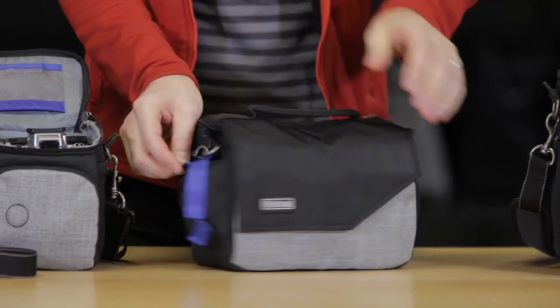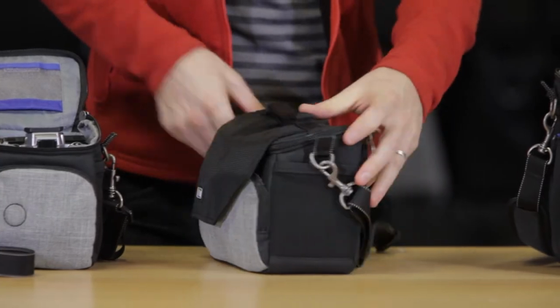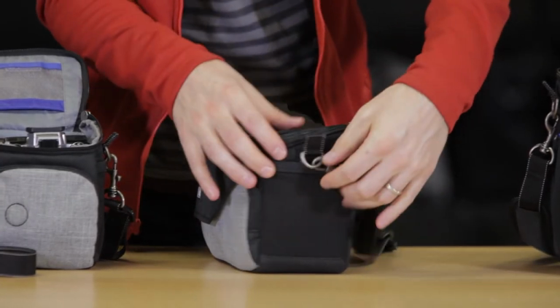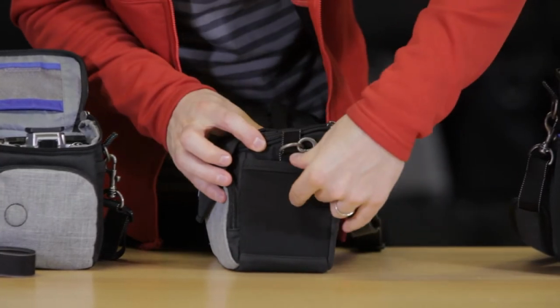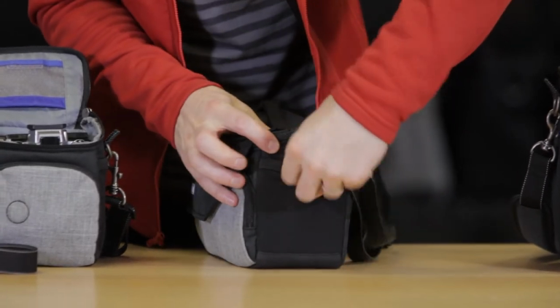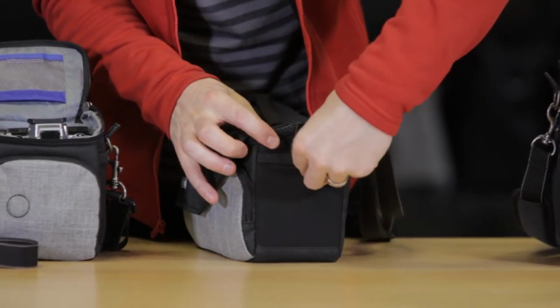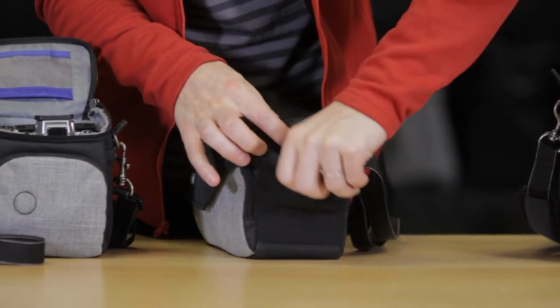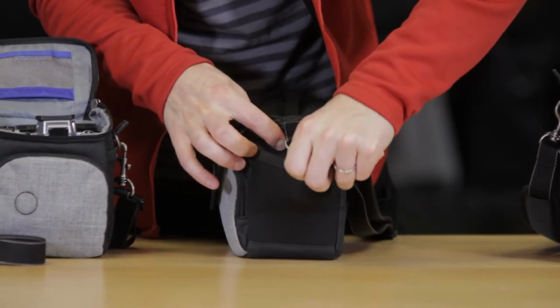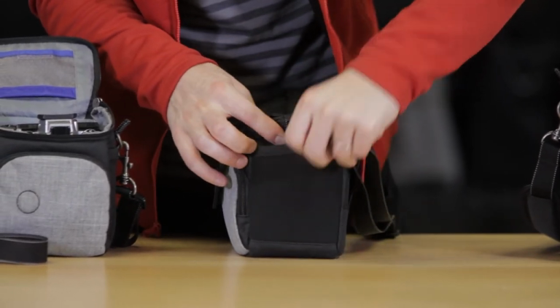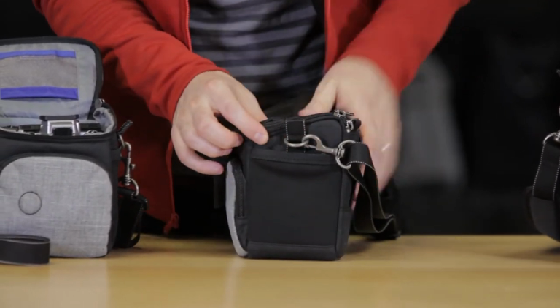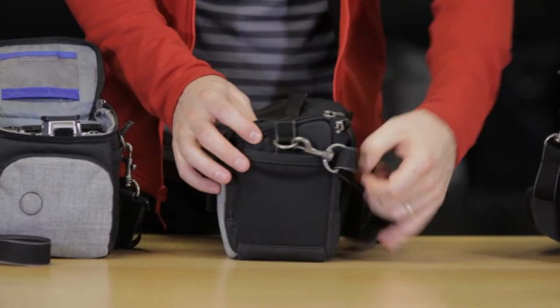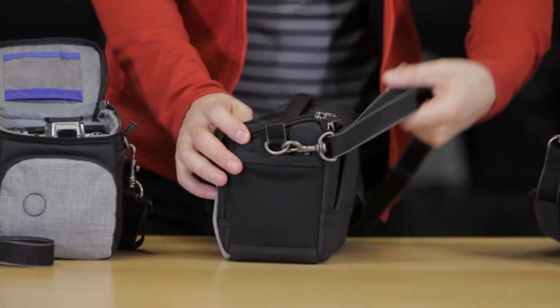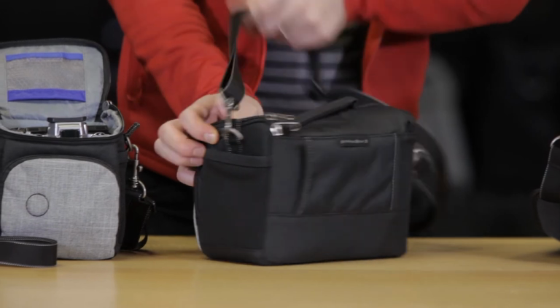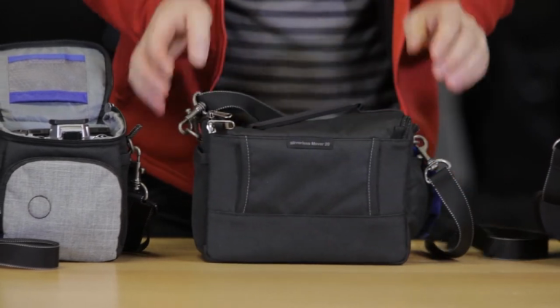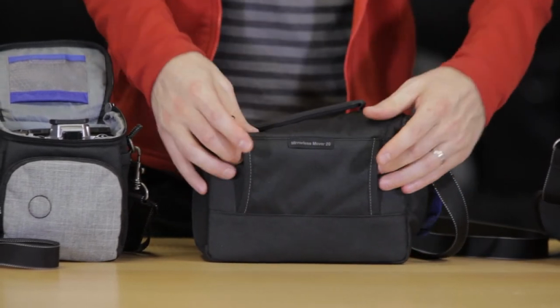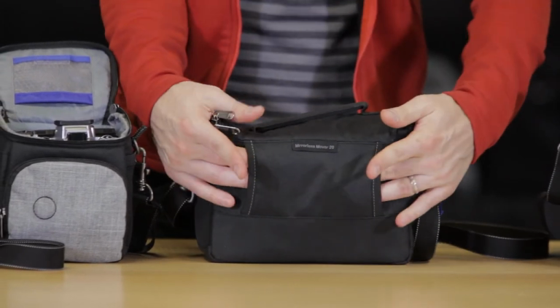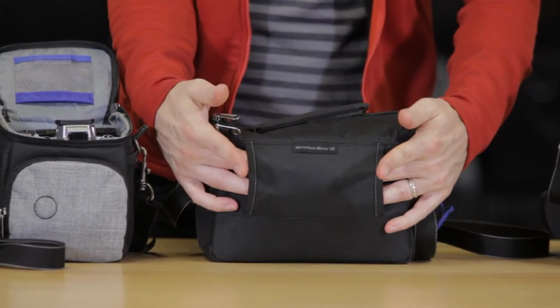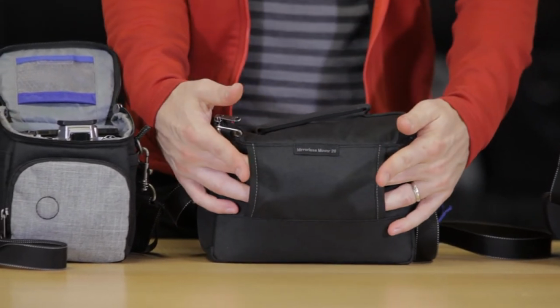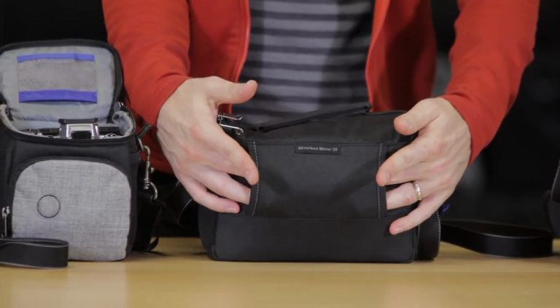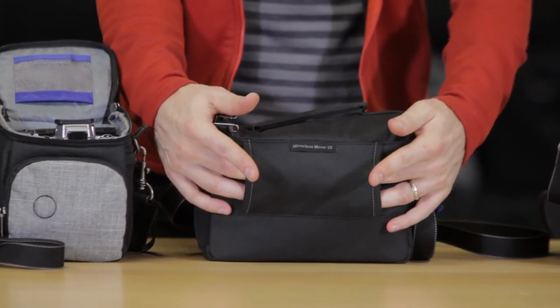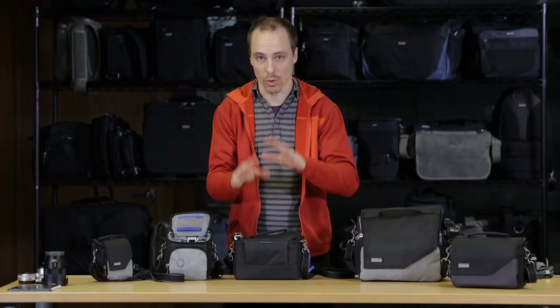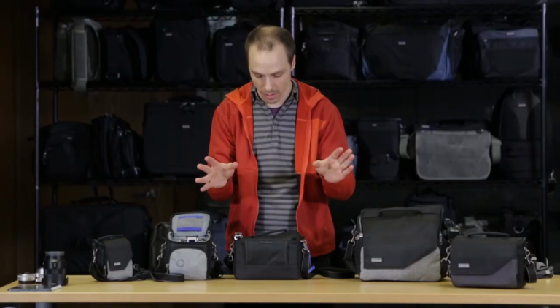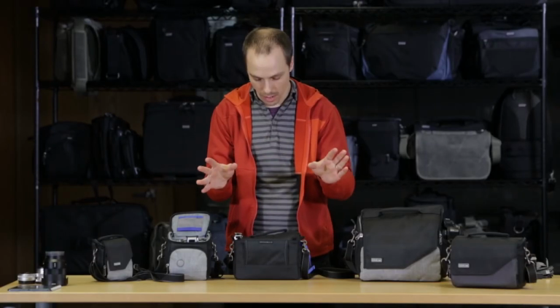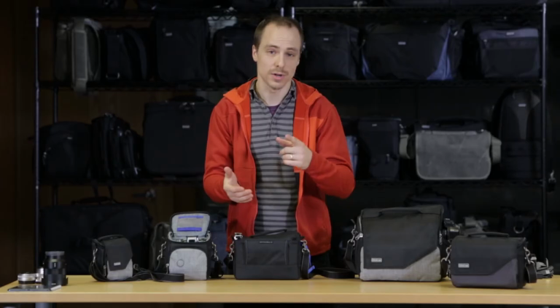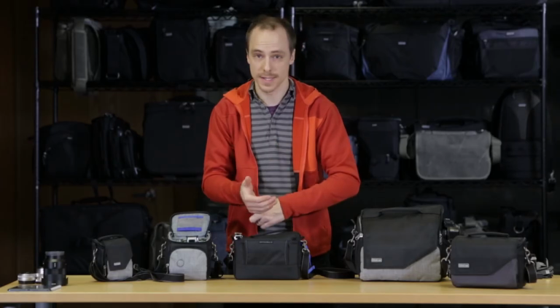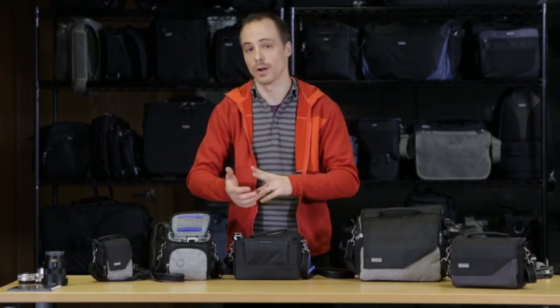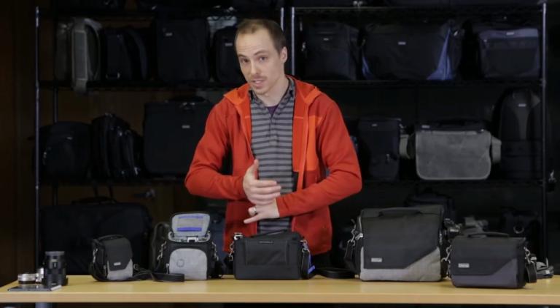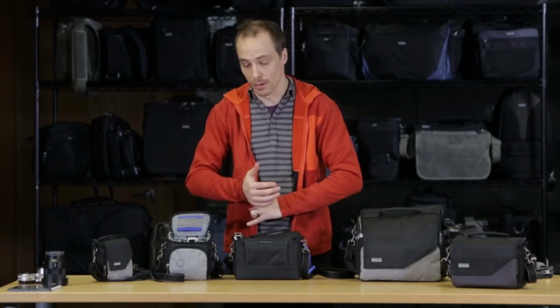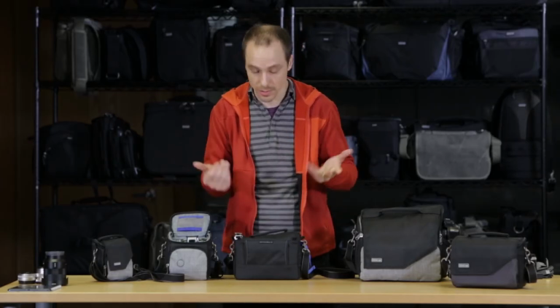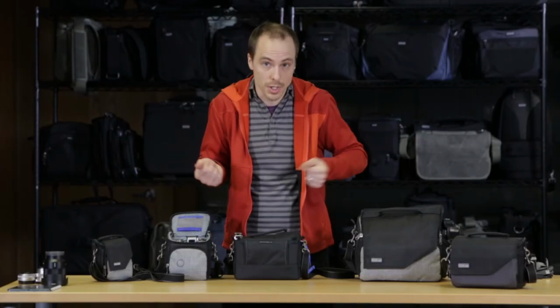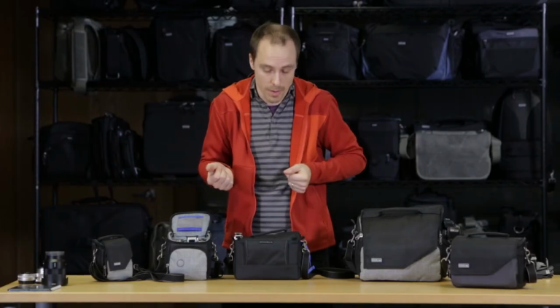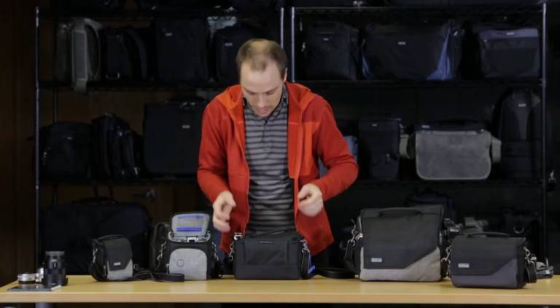On the sides we have one gusseted pocket where you can put the rain cover so it's not taking up your accessory pocket in the front. On the other side, we have more of a stretchable pocket. Moving to the back, we have a belt pass-through that you can use with our Thin Skin Belt and our Pro Speed Belt, or on your own belt.